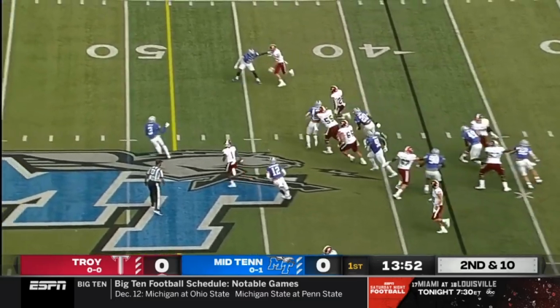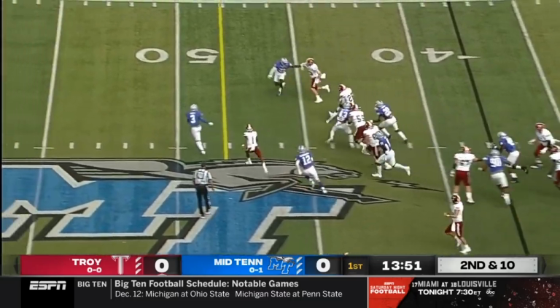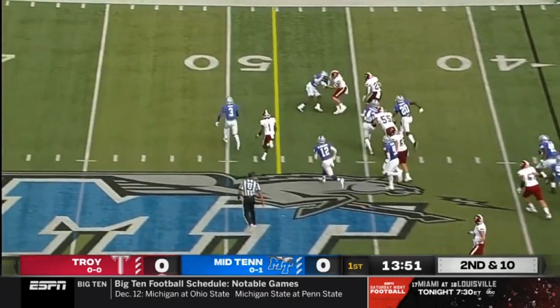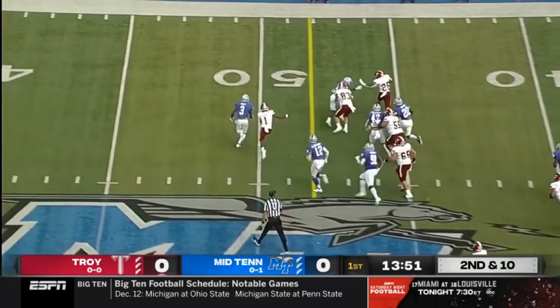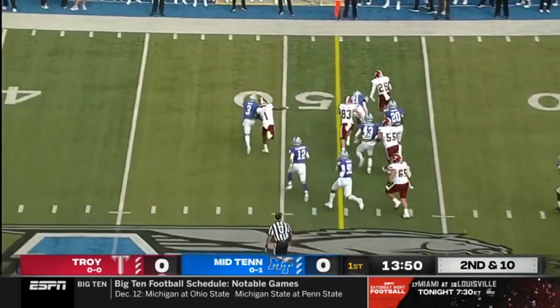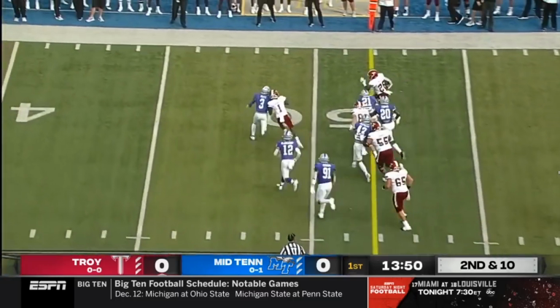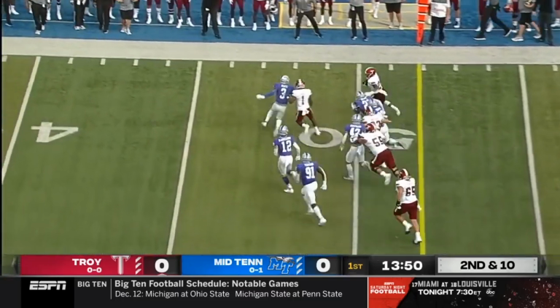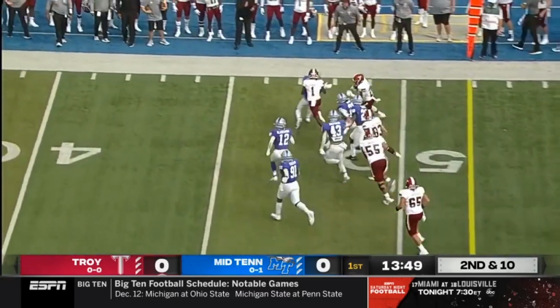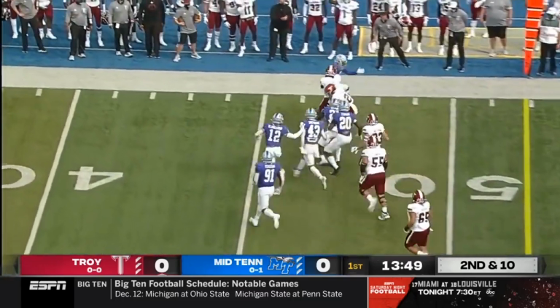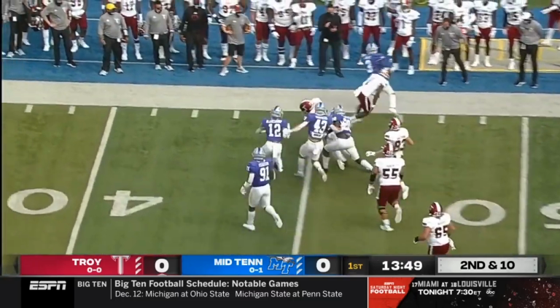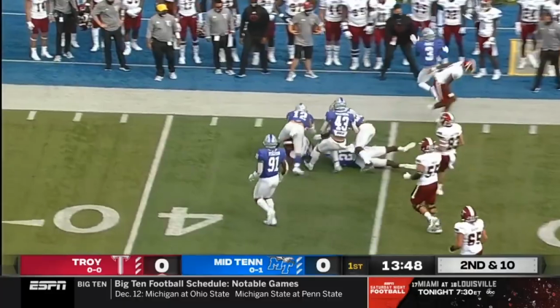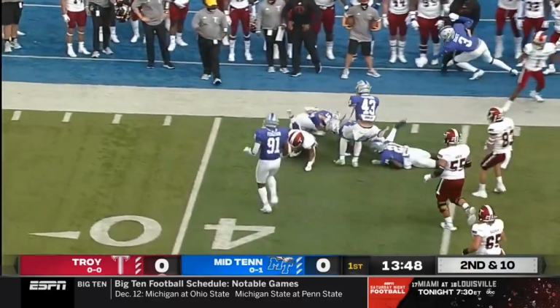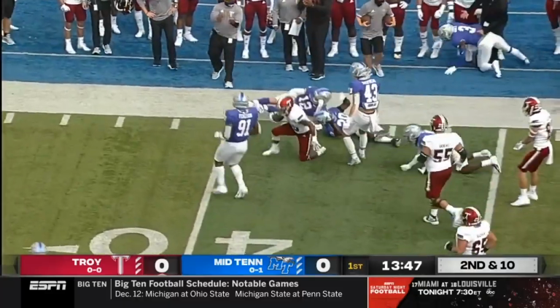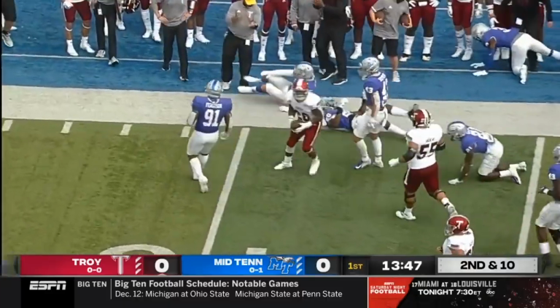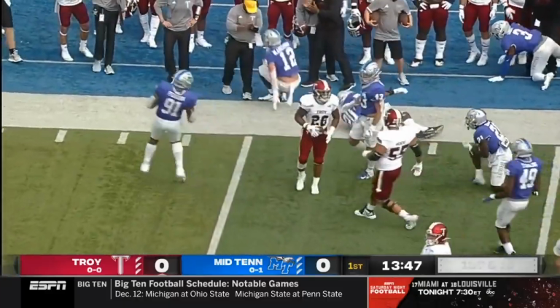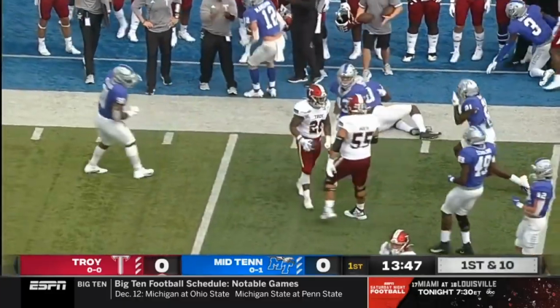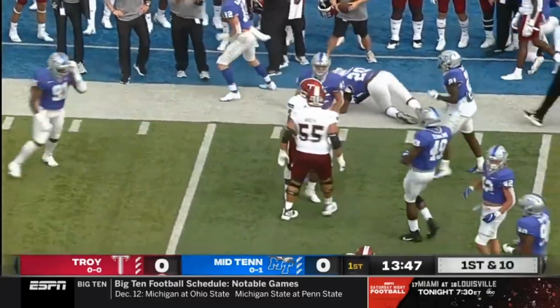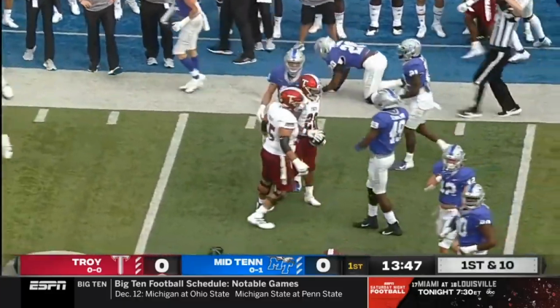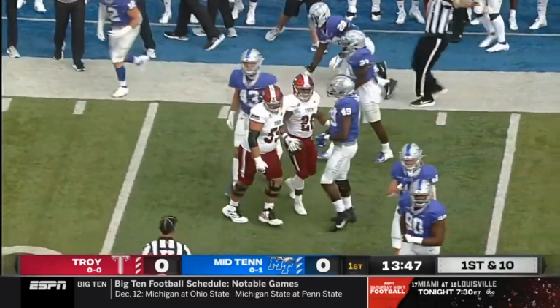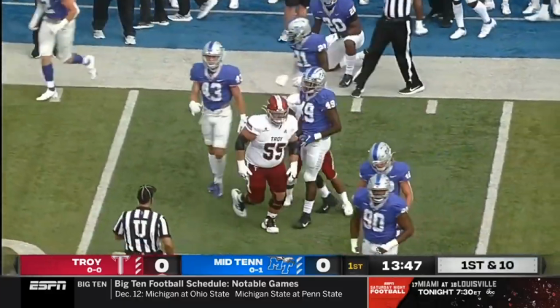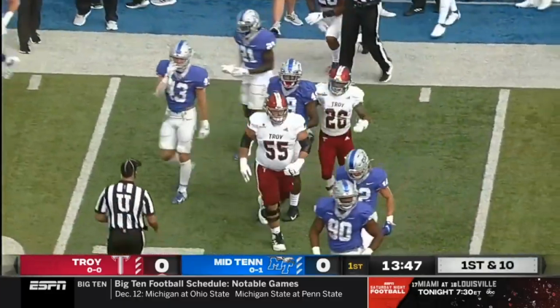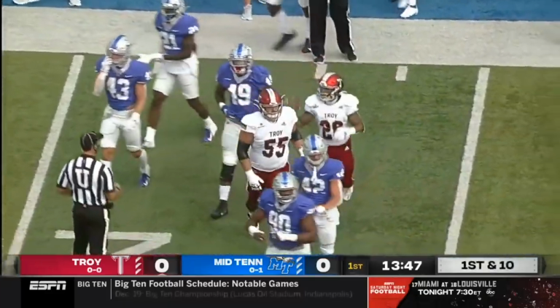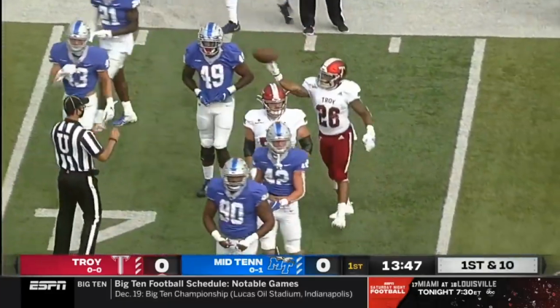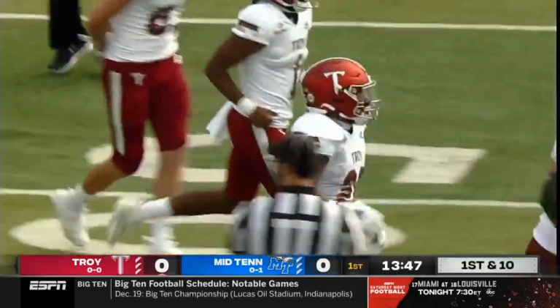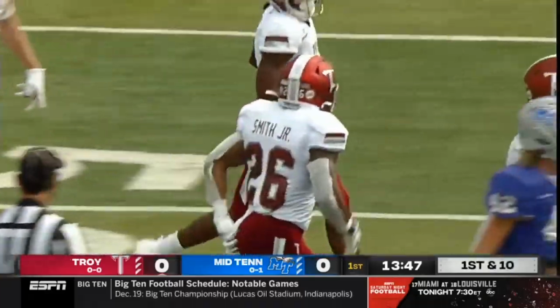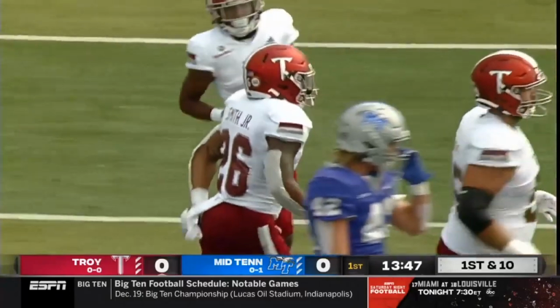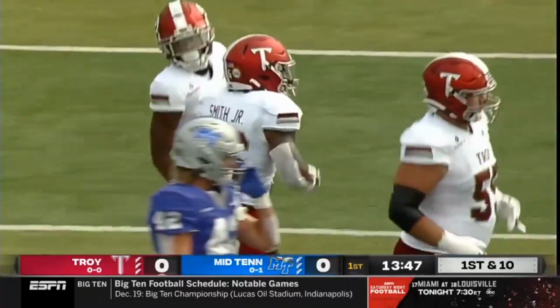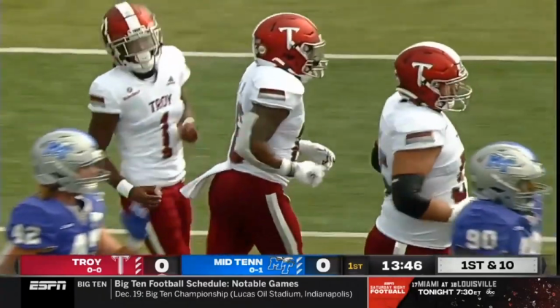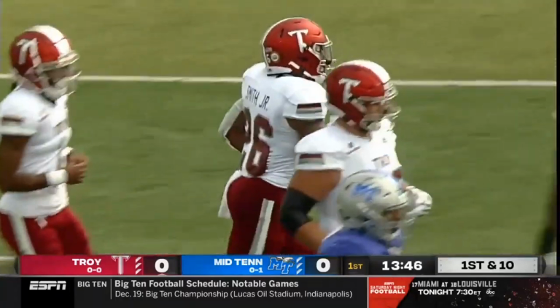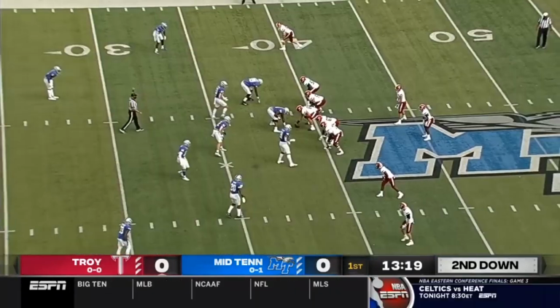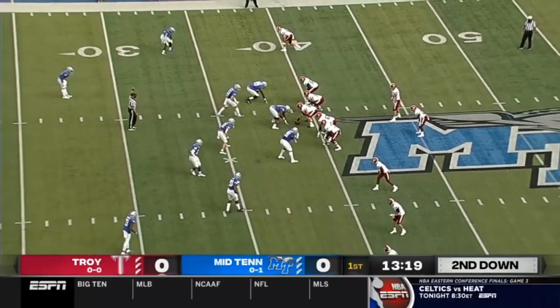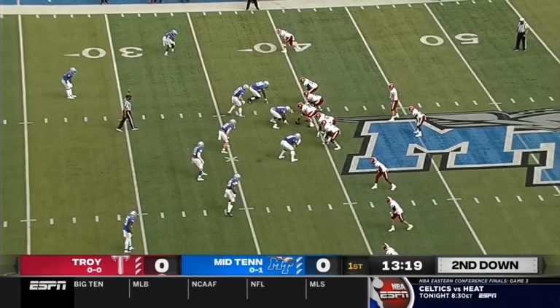That handoff to B.J. Smith. He turns the corner — first down inside the 45. Excellent run from the fifth-year senior, at the Alabama 40-yard line.